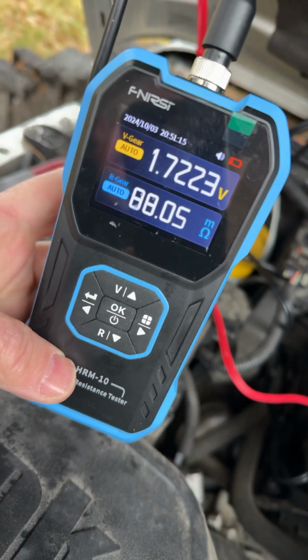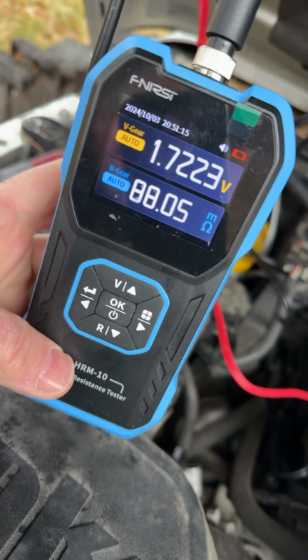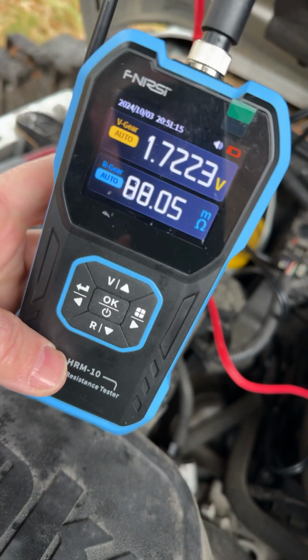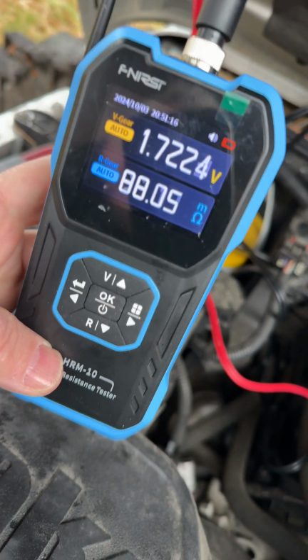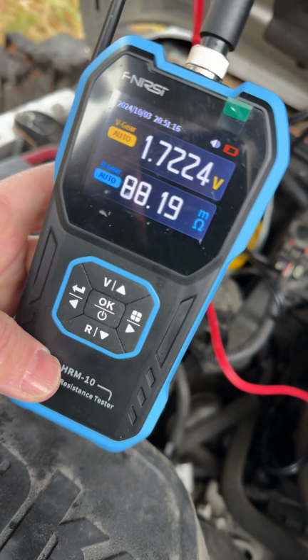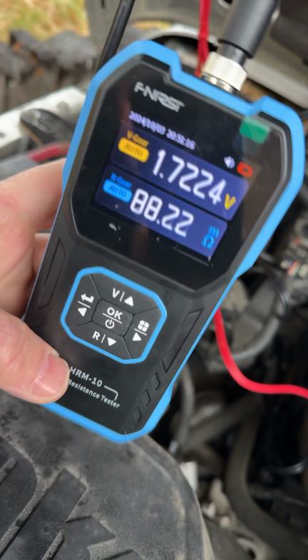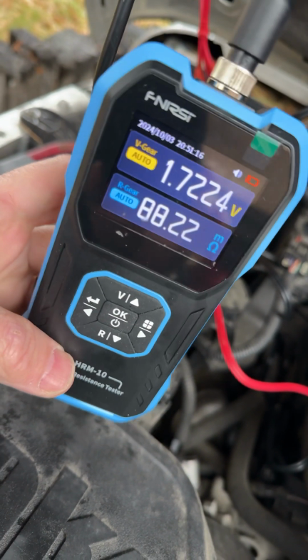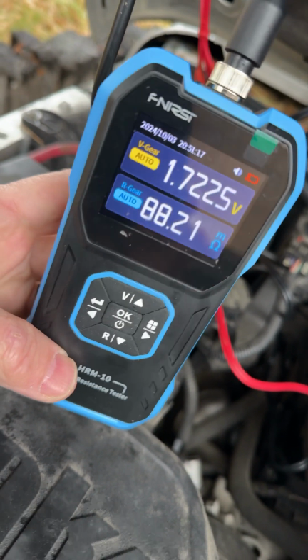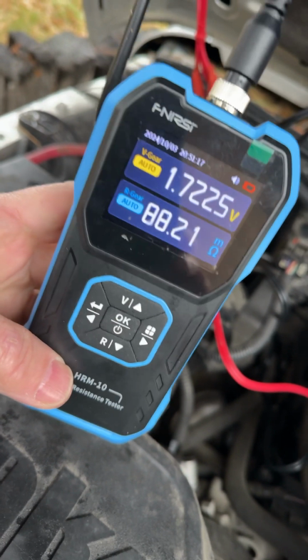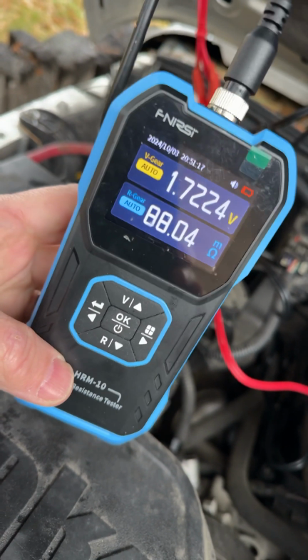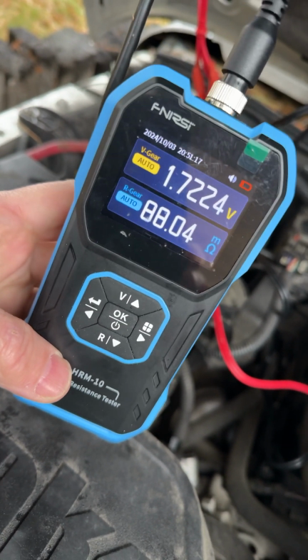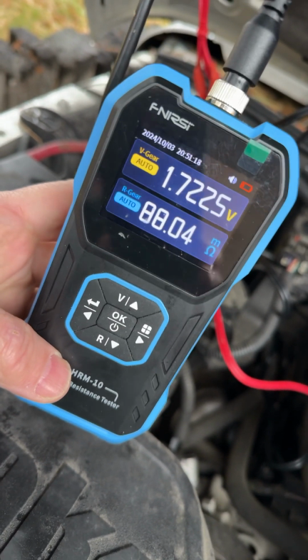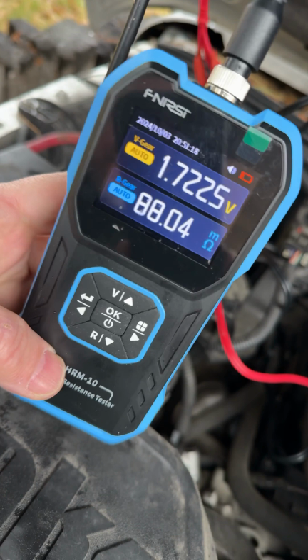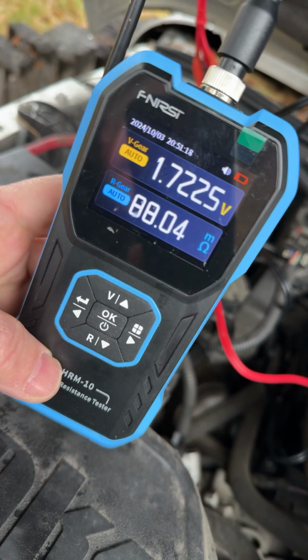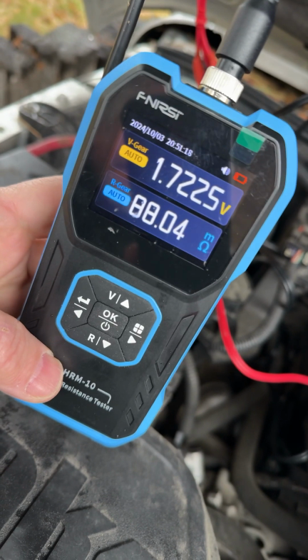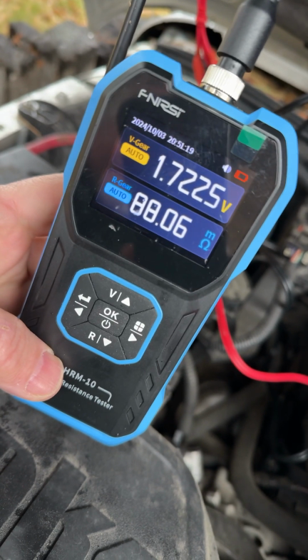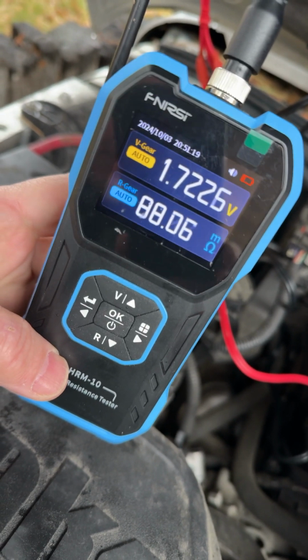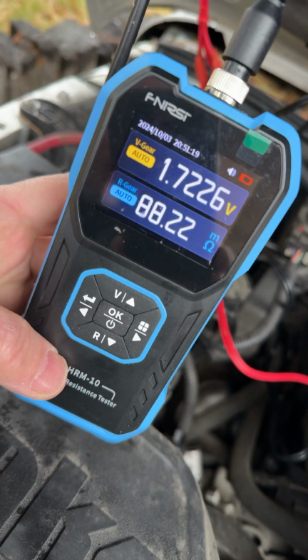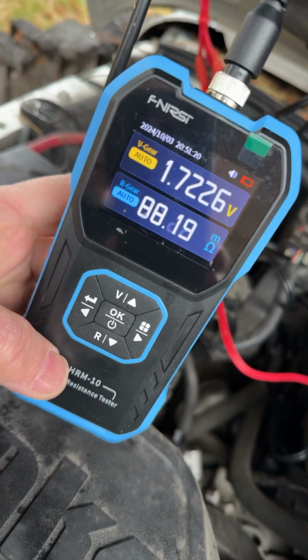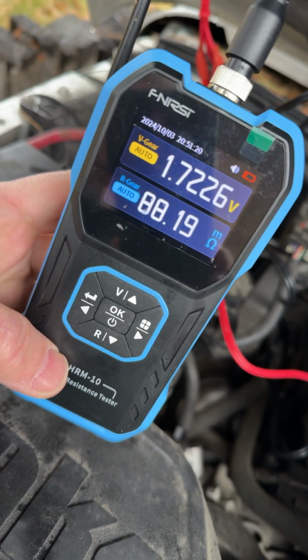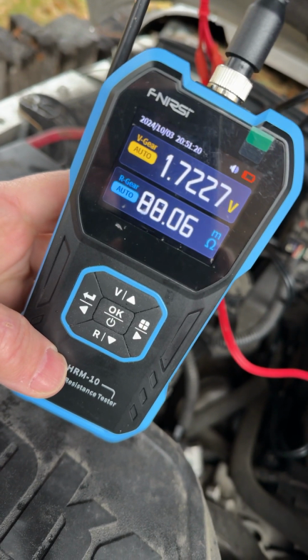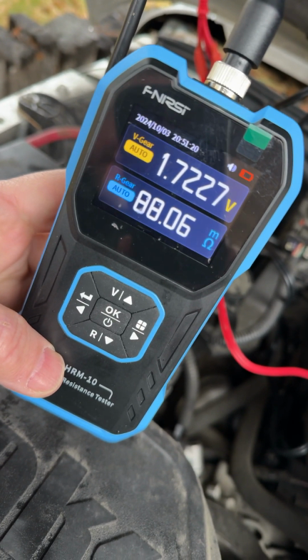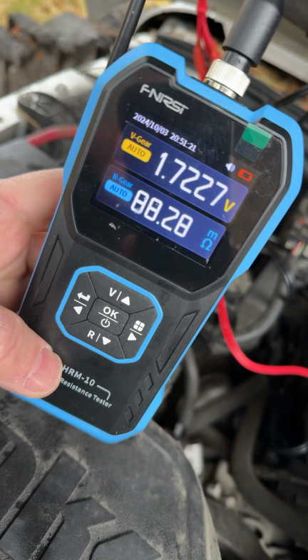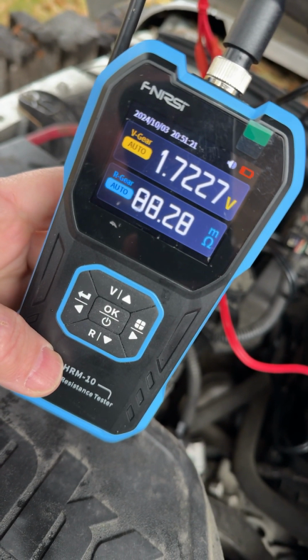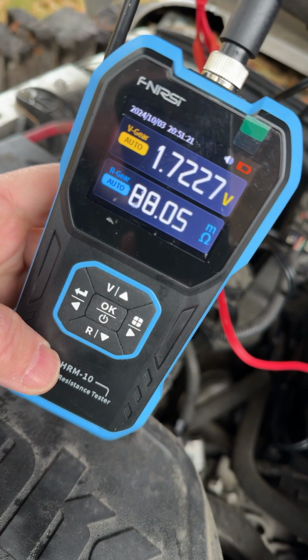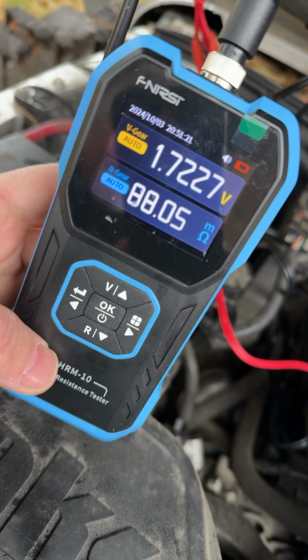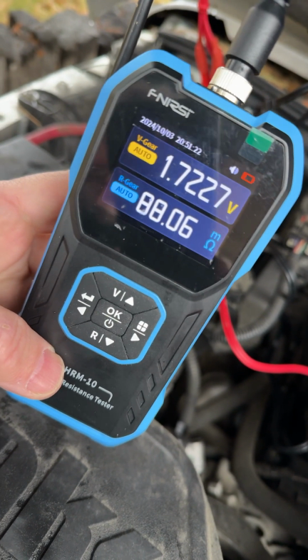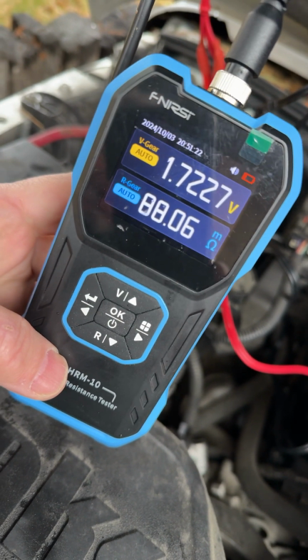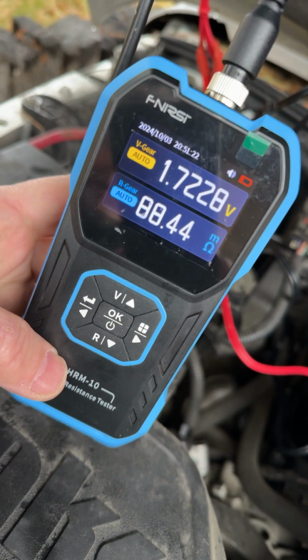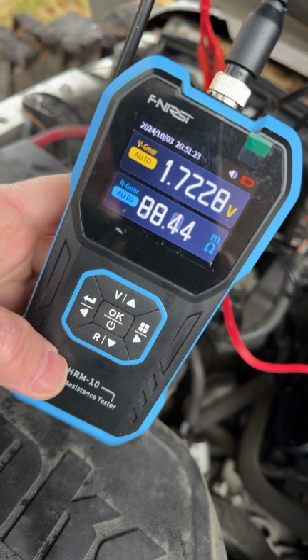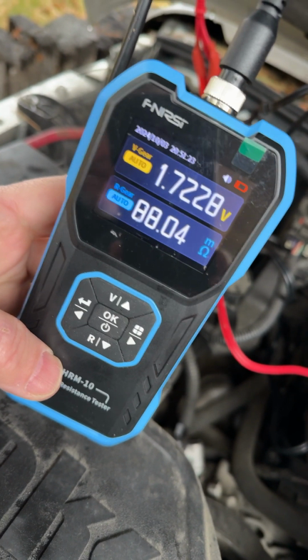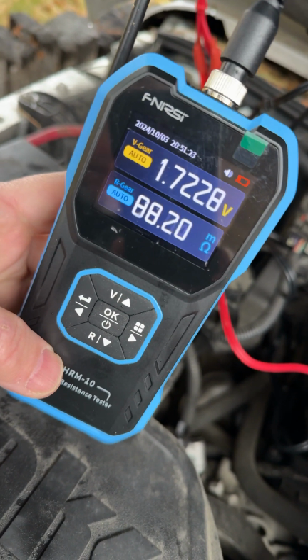And this is the Fluke C readings: 1.7 volts, 88 milliamps. So similar results.